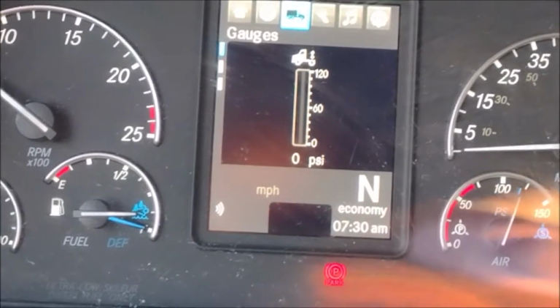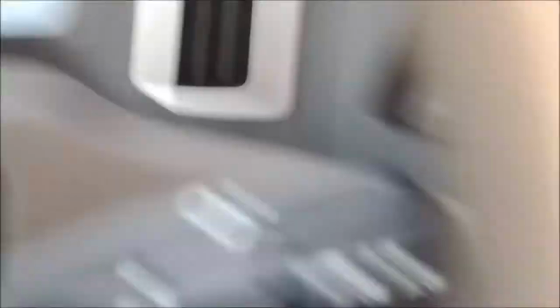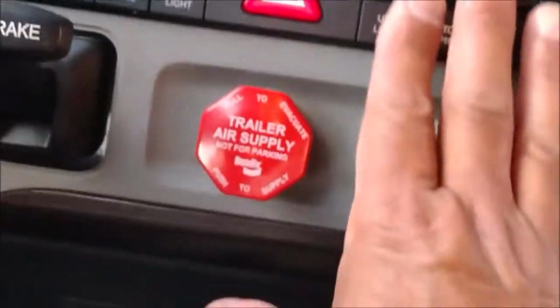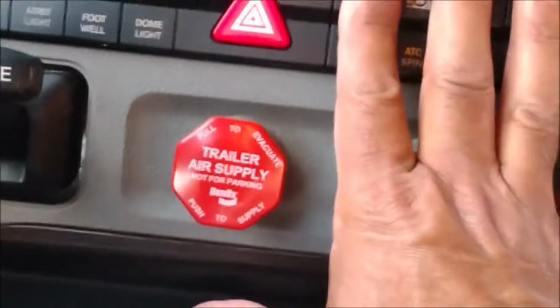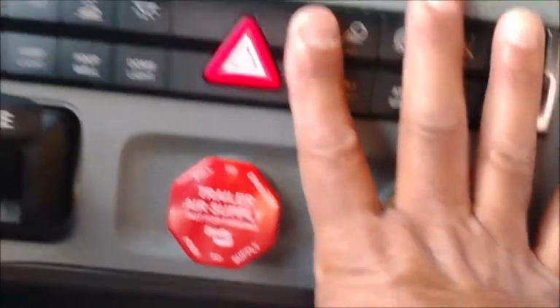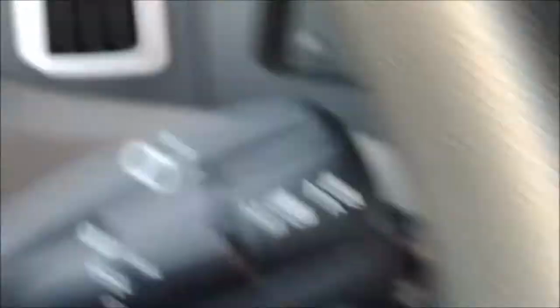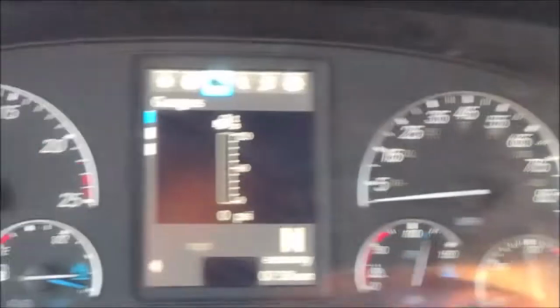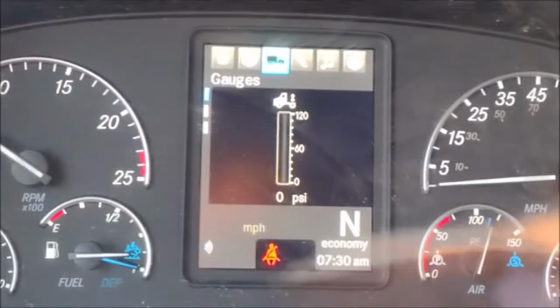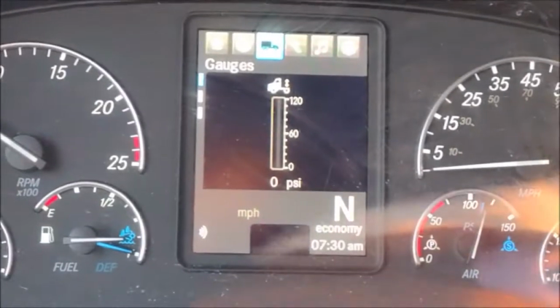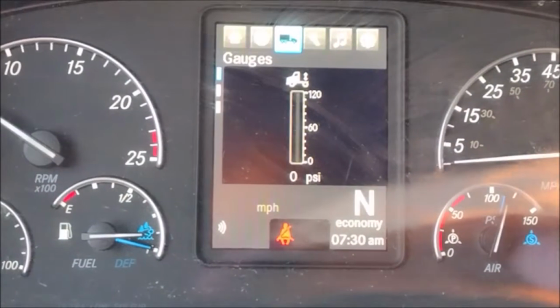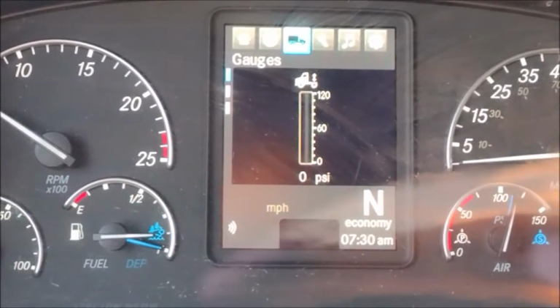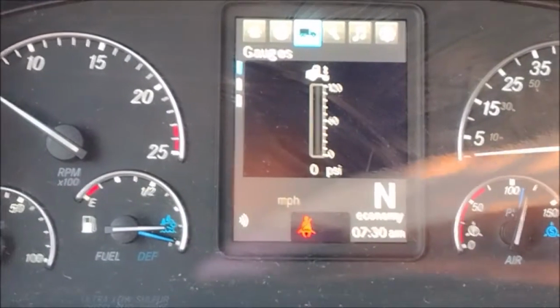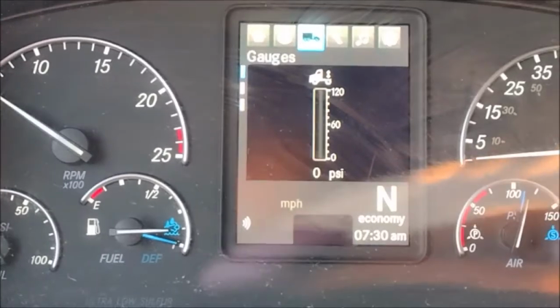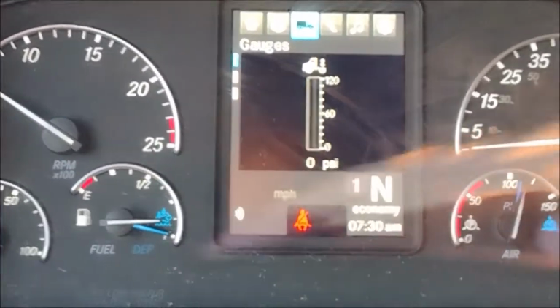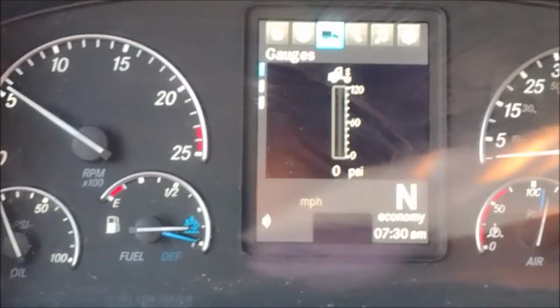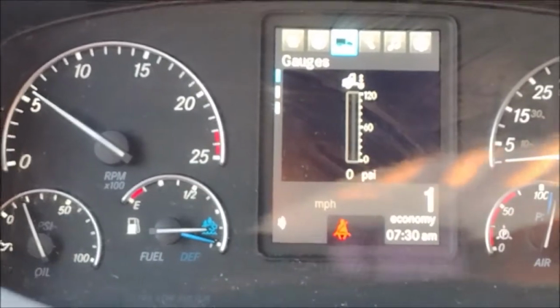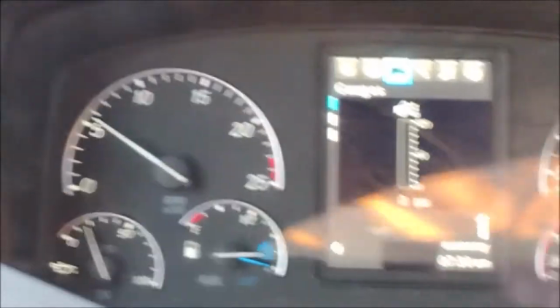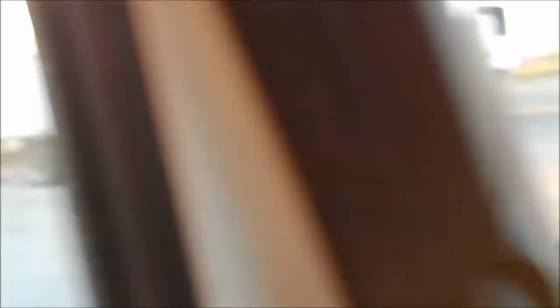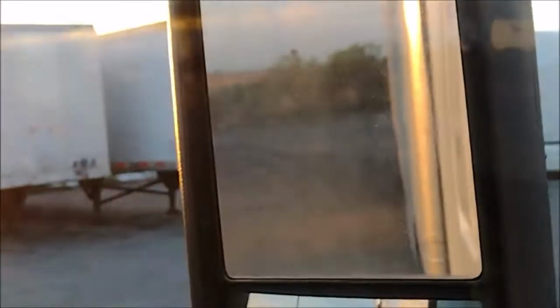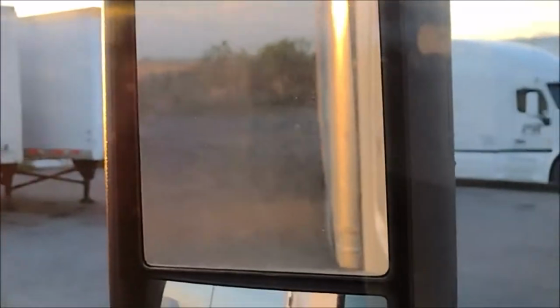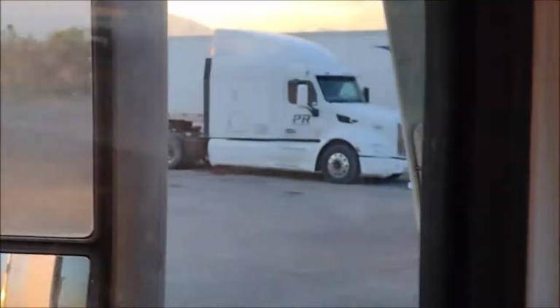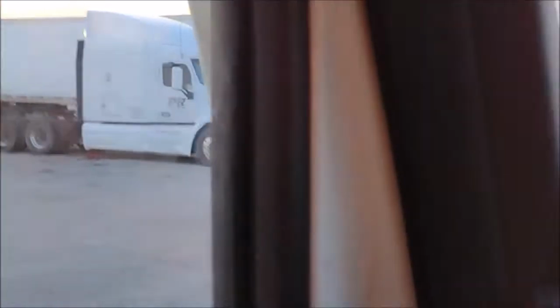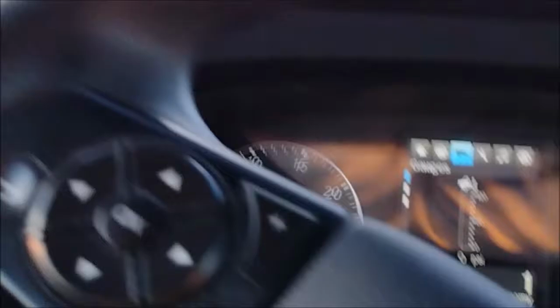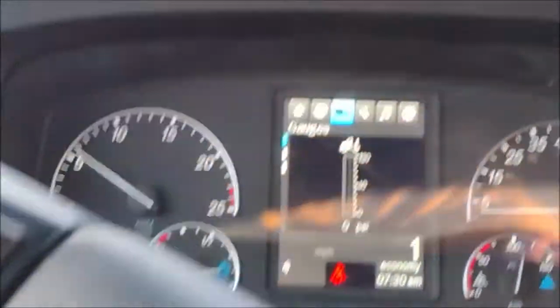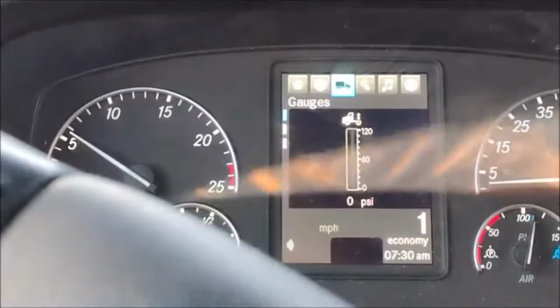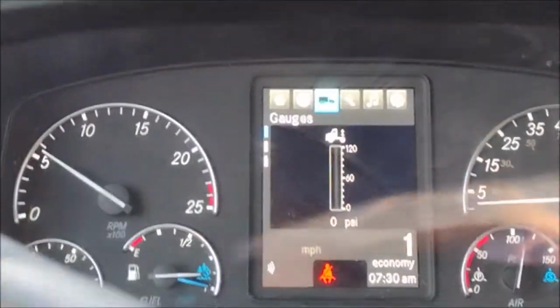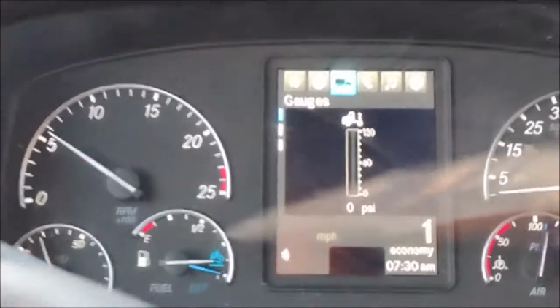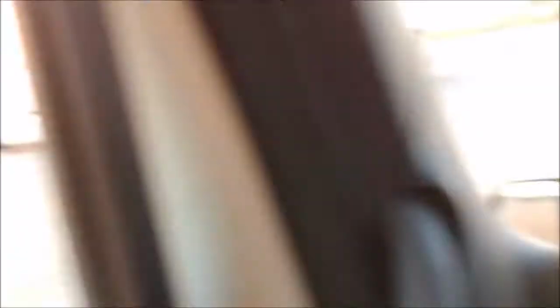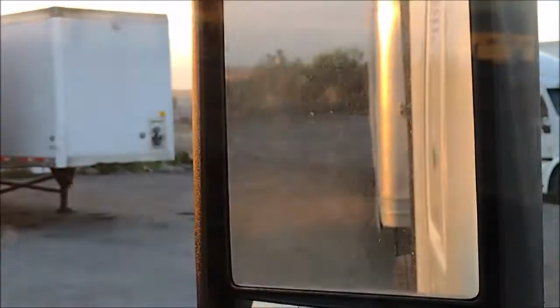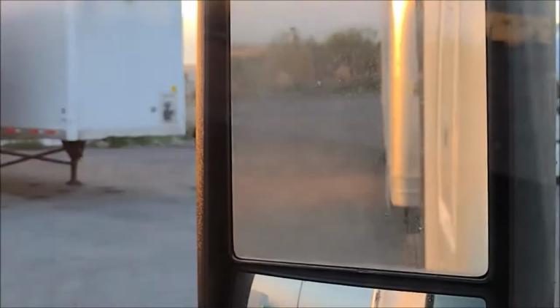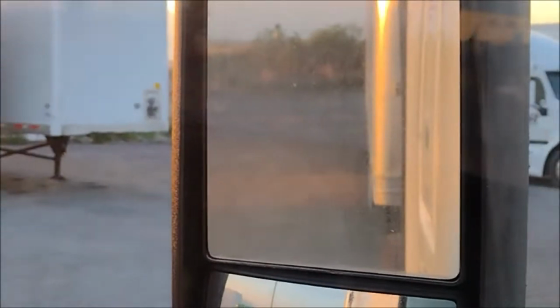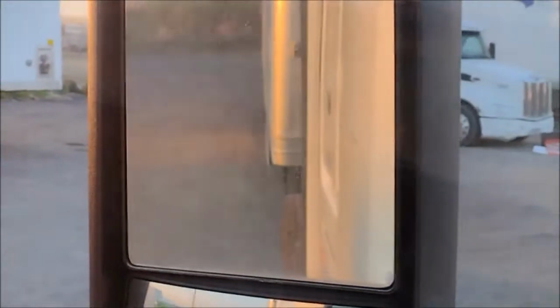I'm going to disconnect now. They already came in and were going to leave out. It's very smooth — very smooth and very nice disconnection.